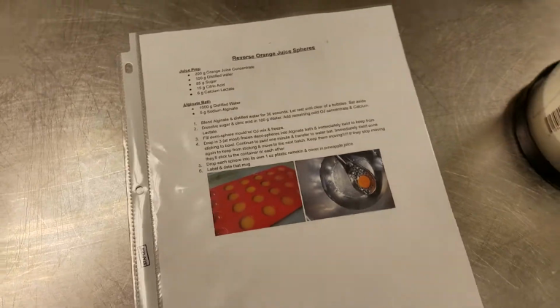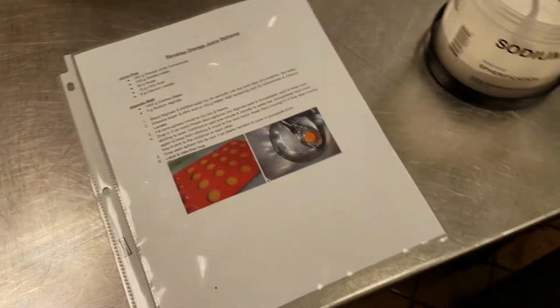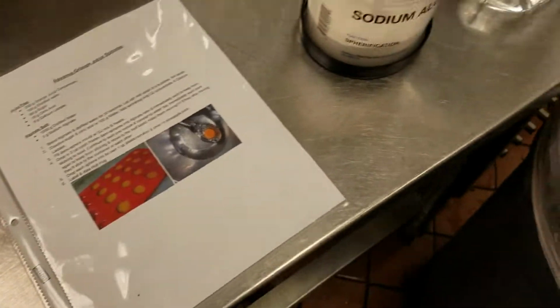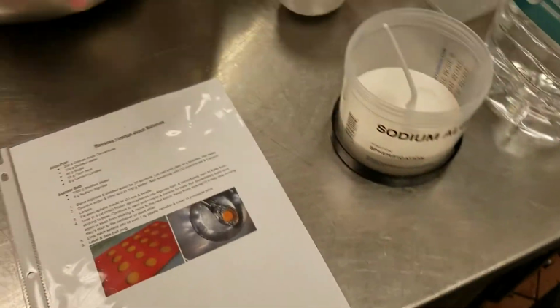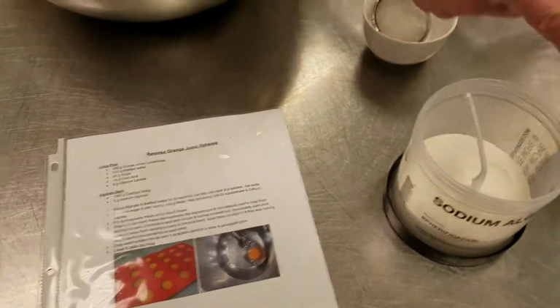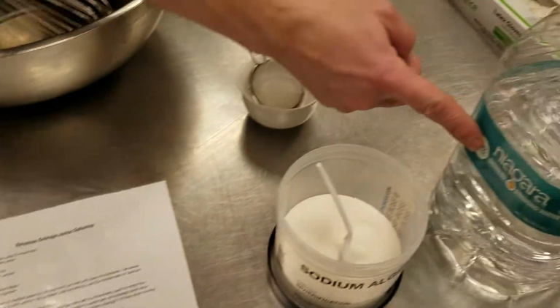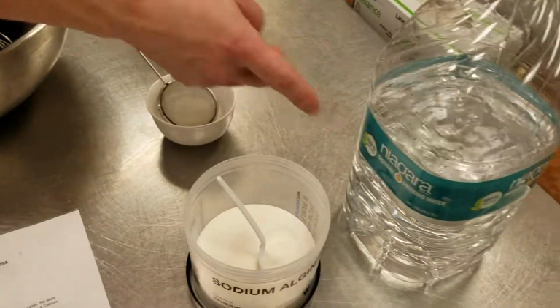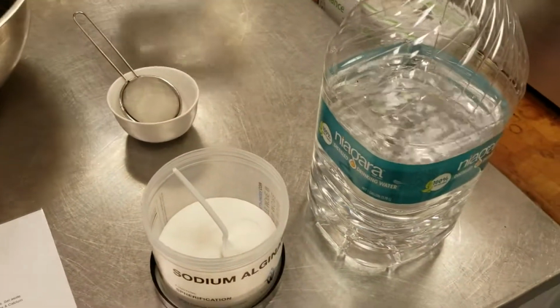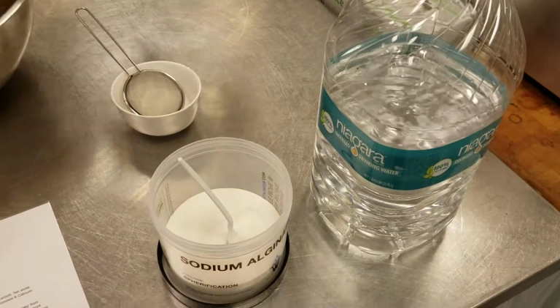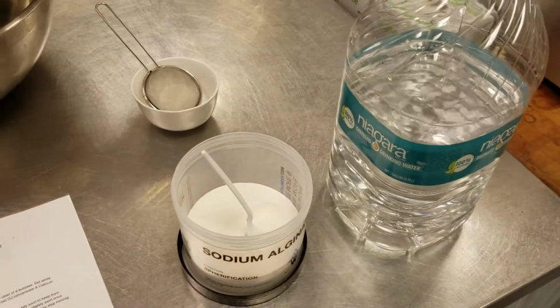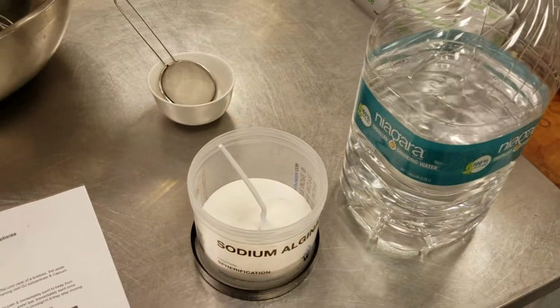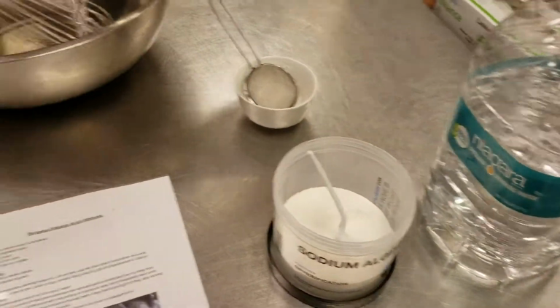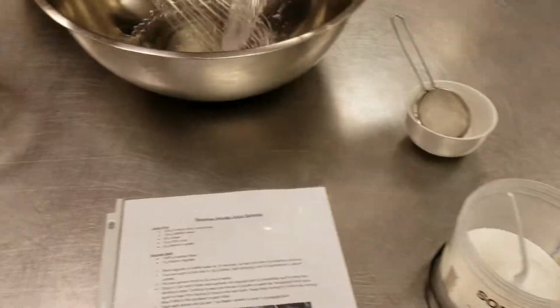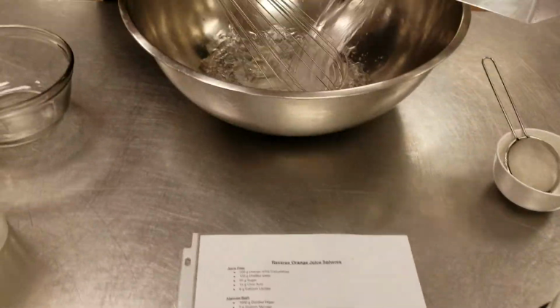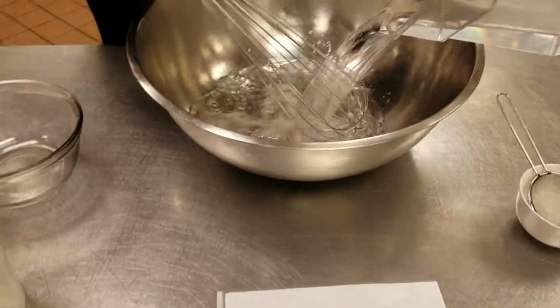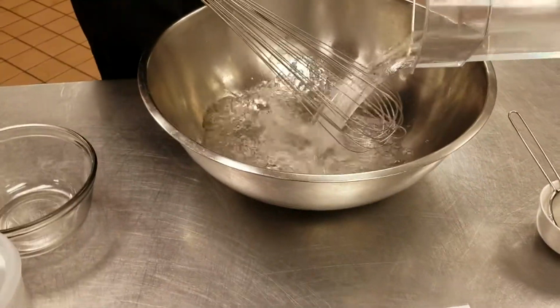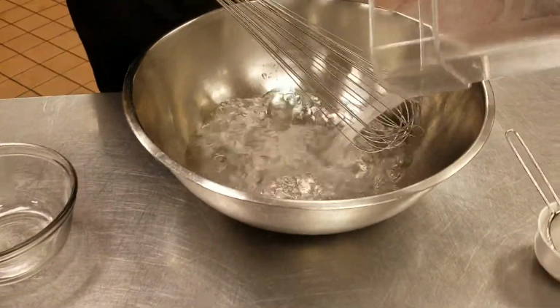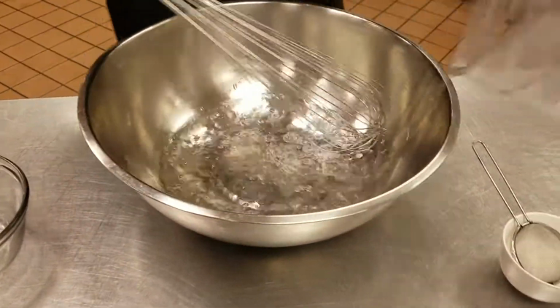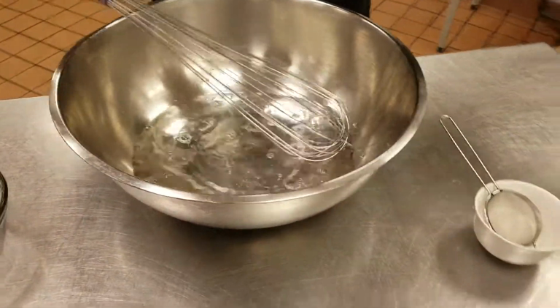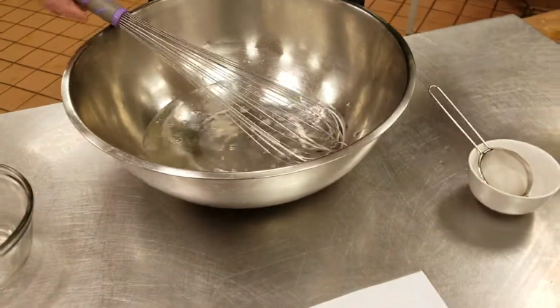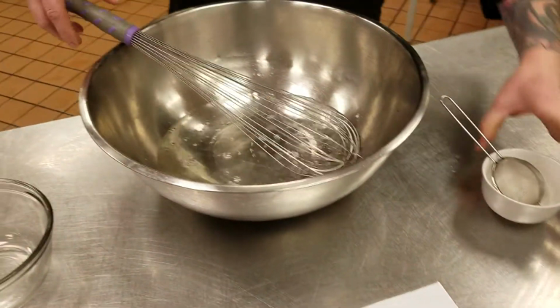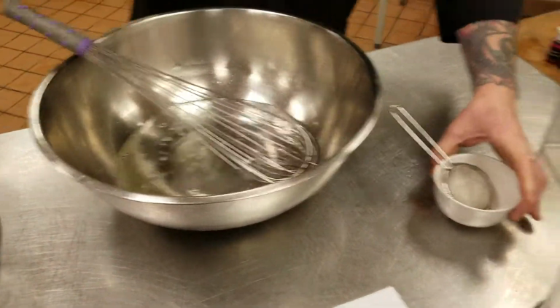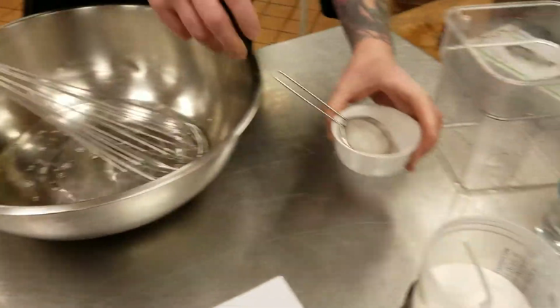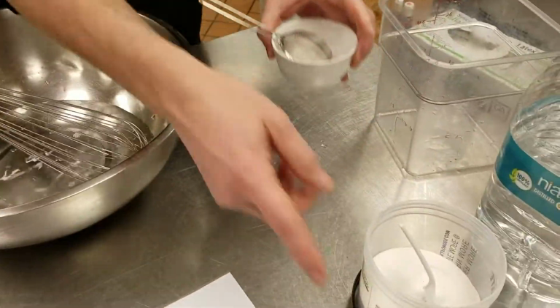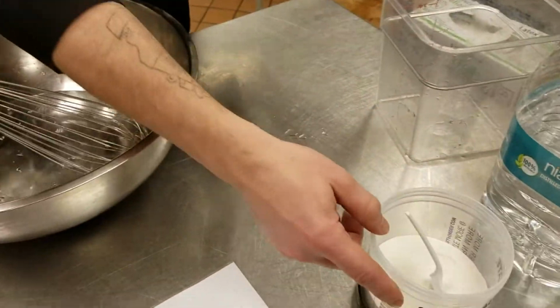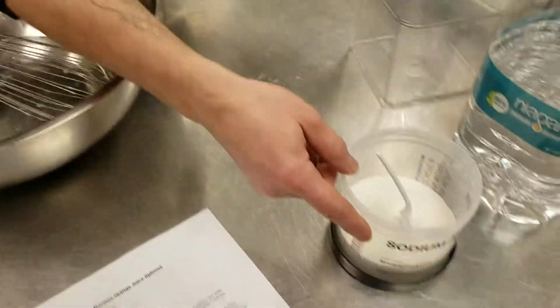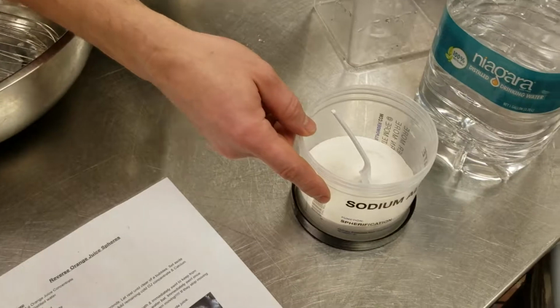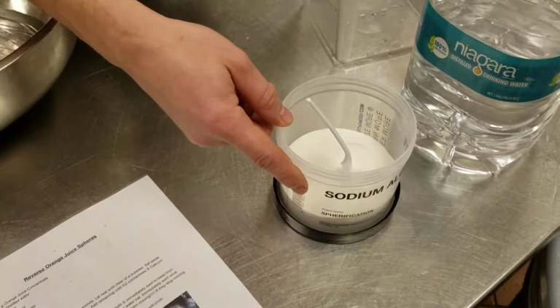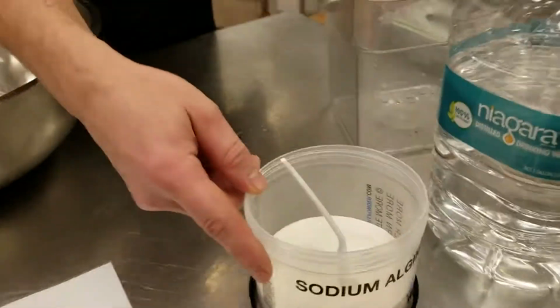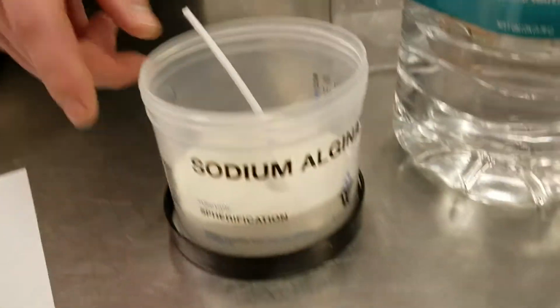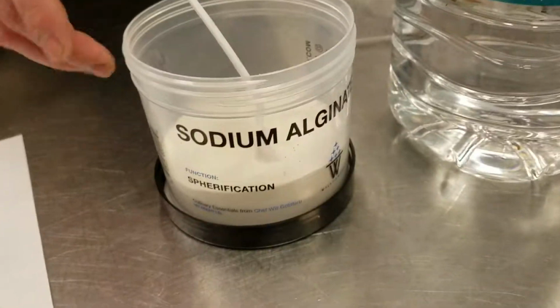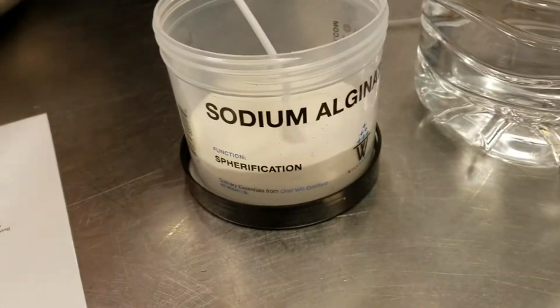For that we're gonna need a thousand grams of your distilled water and five grams of your sodium alginate. Now this is all by weight.